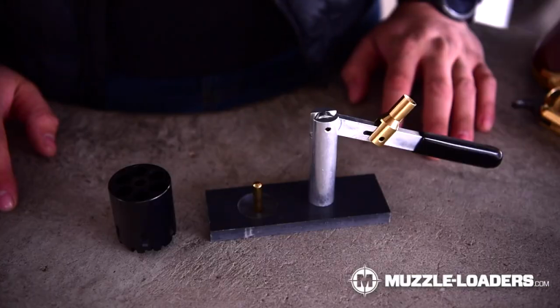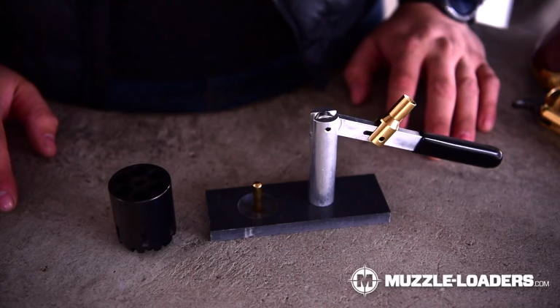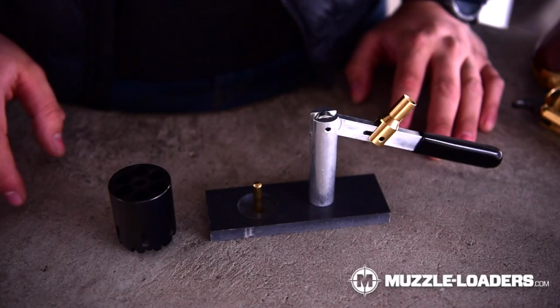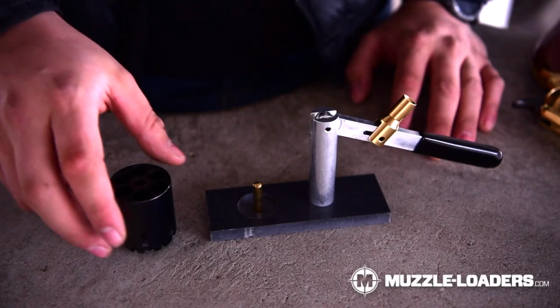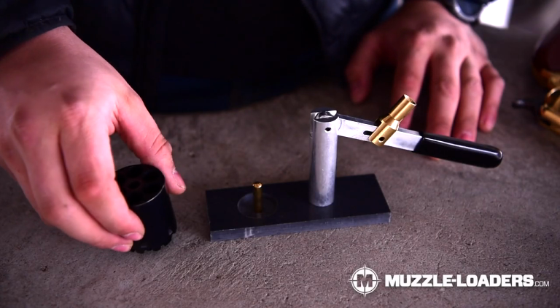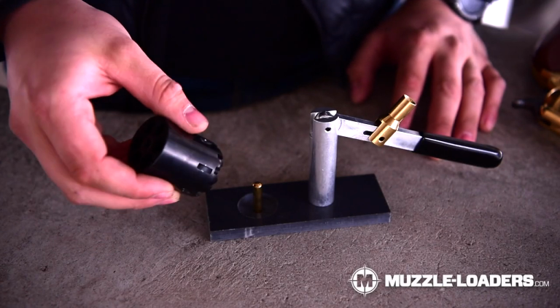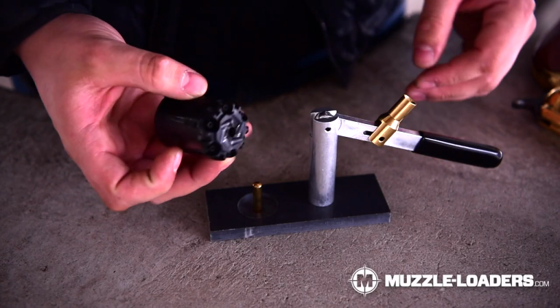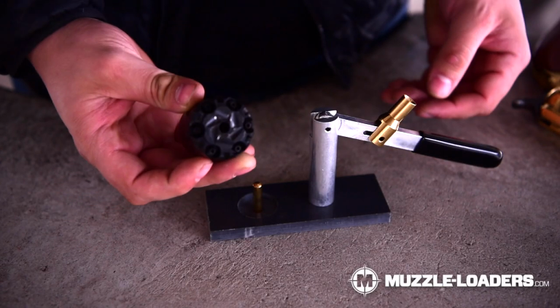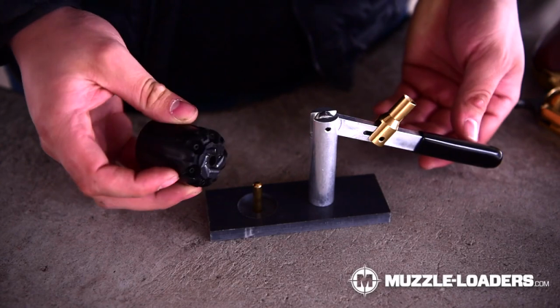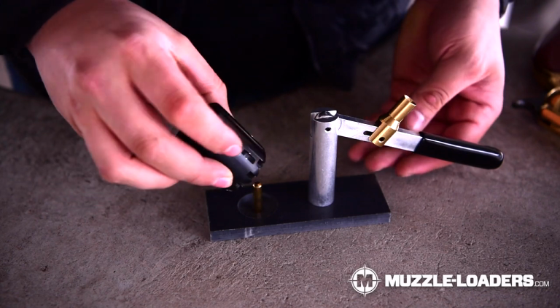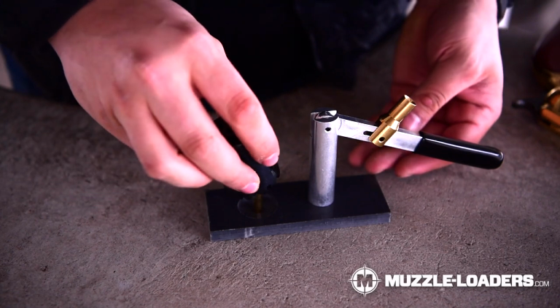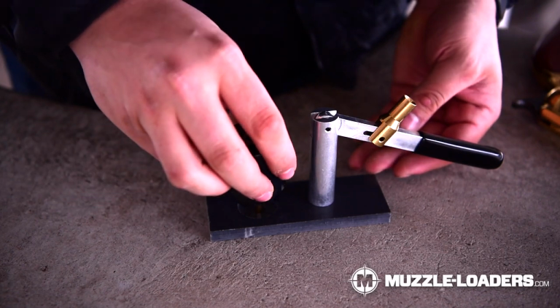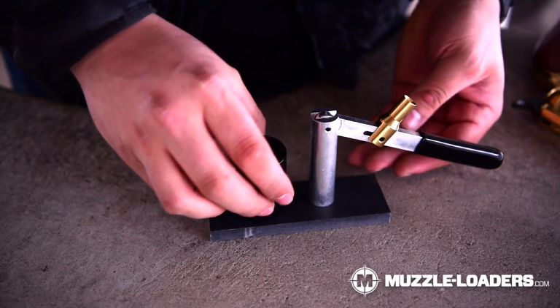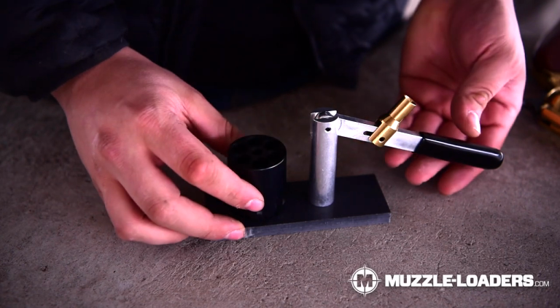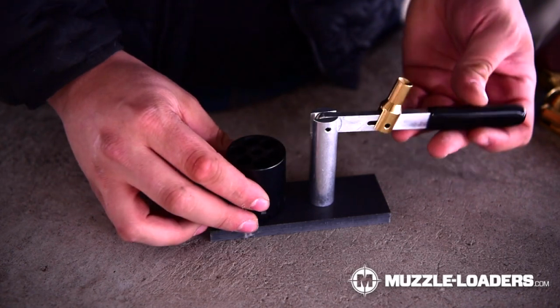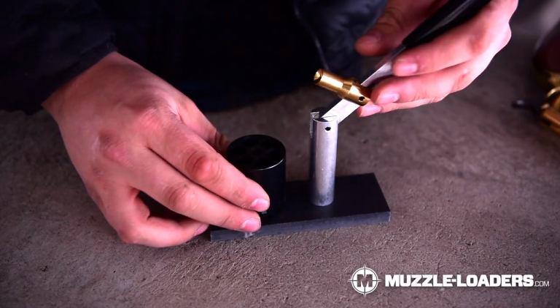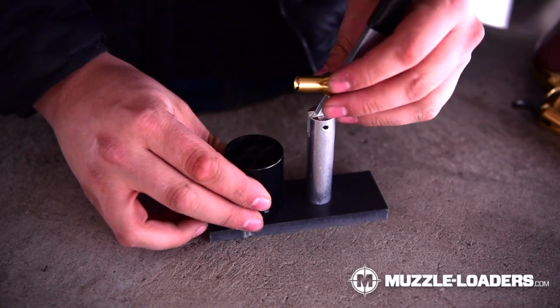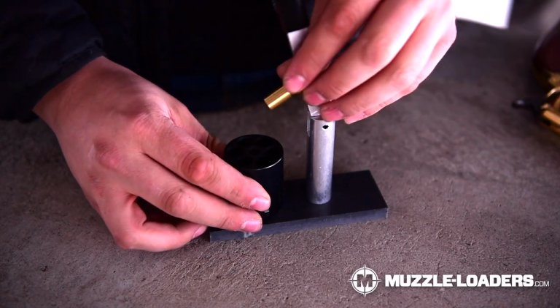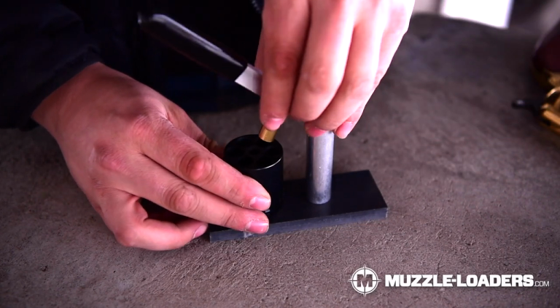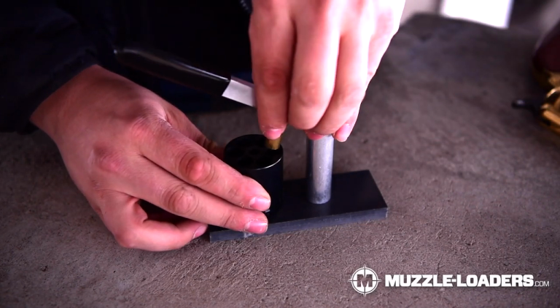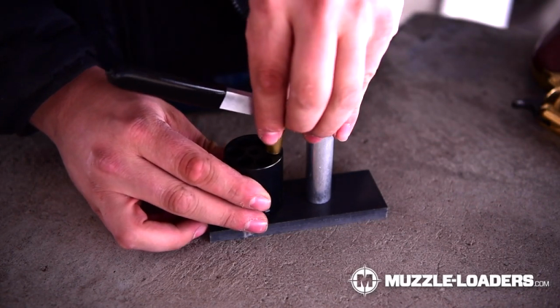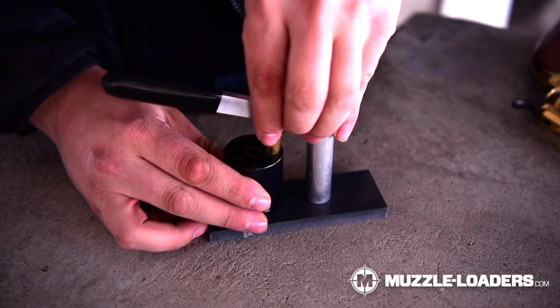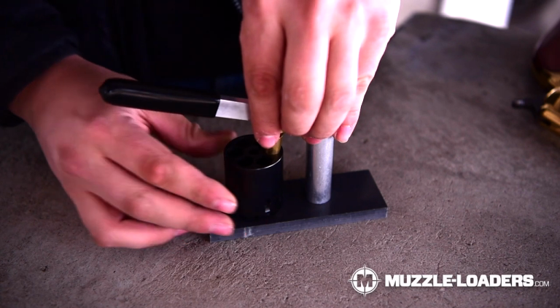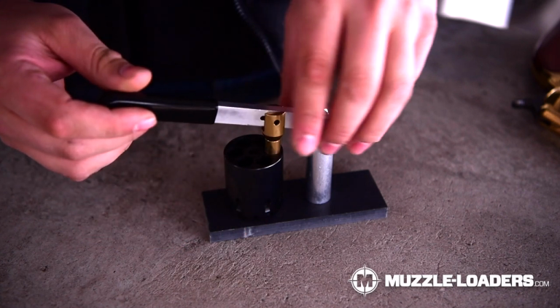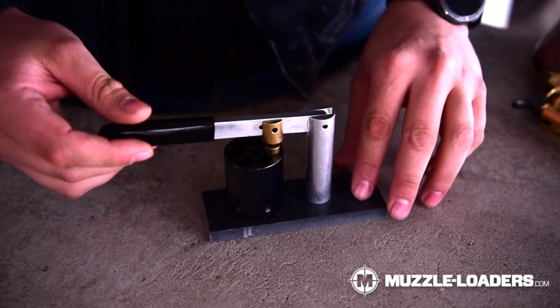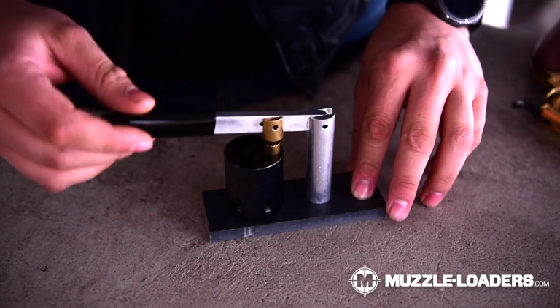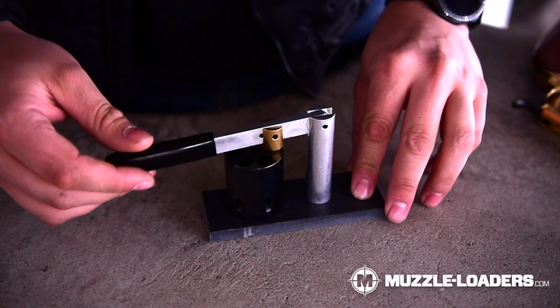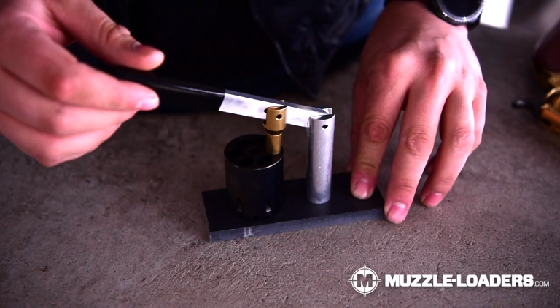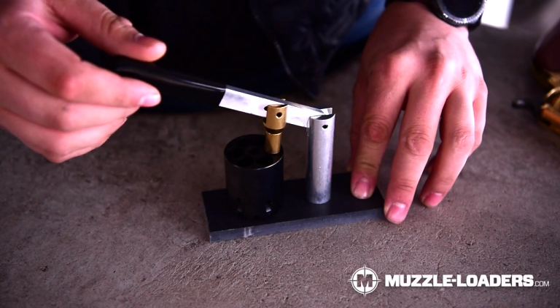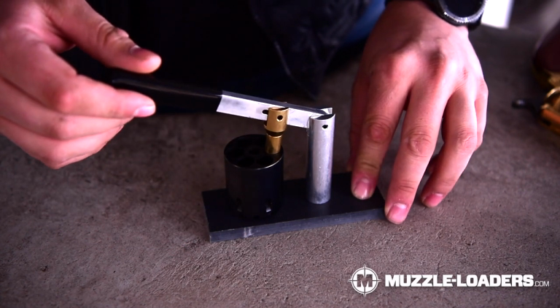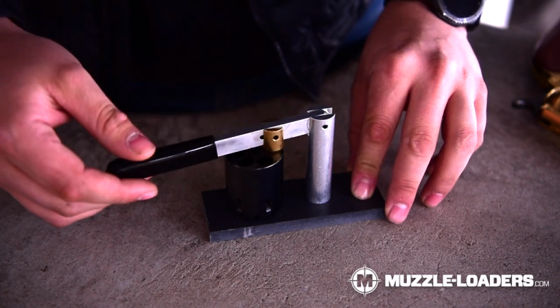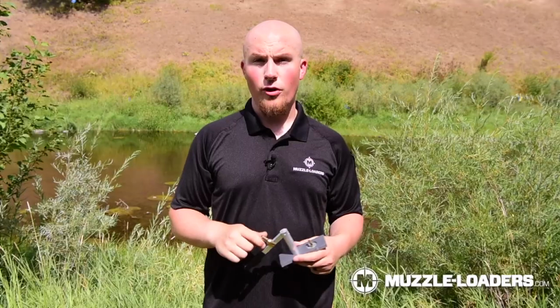This stand makes loading your revolver cylinders much easier because all you have to do is thread on your loading jag for the corresponding caliber, and that's going to allow you to simply, effectively, and quickly load each of your cylinders on your revolver.